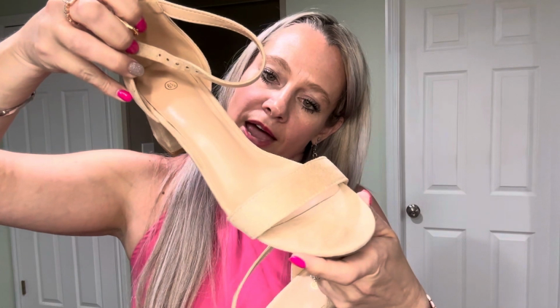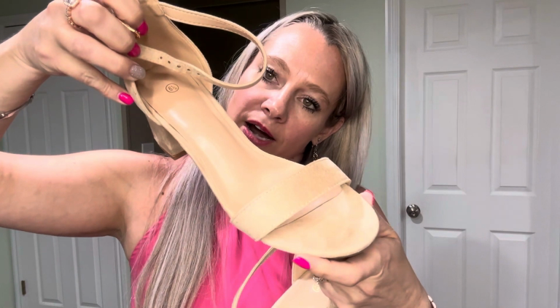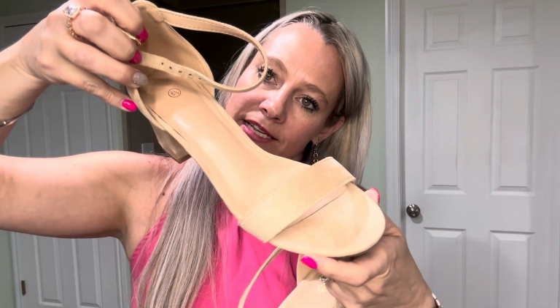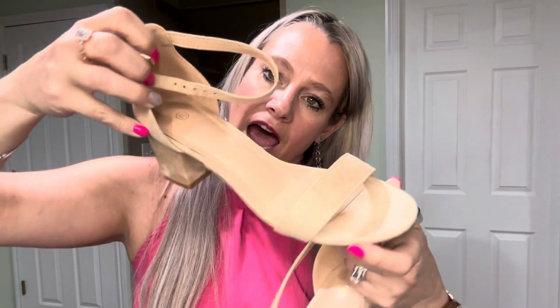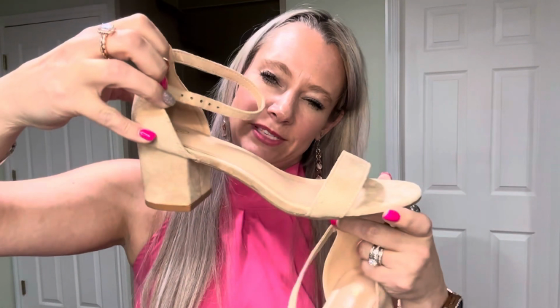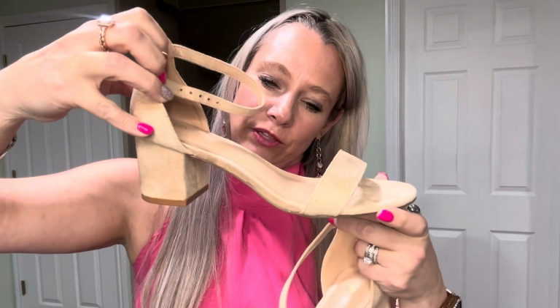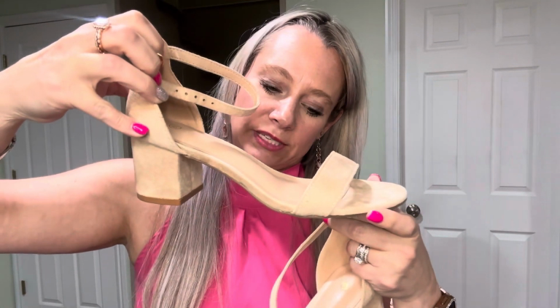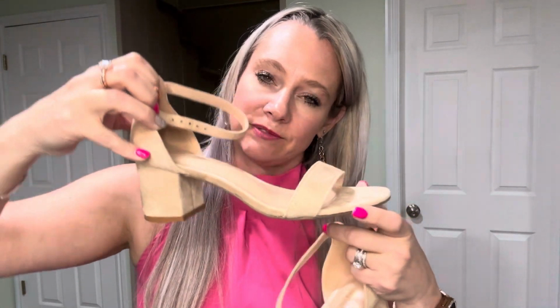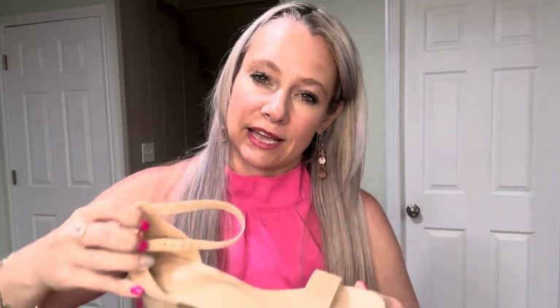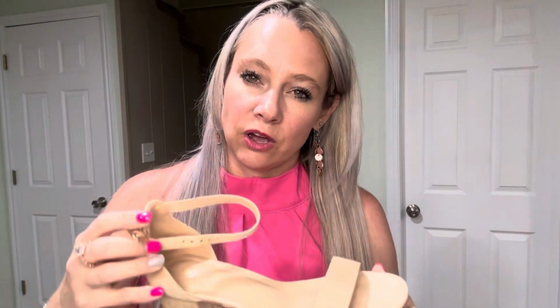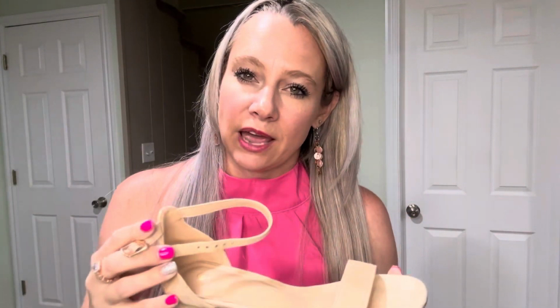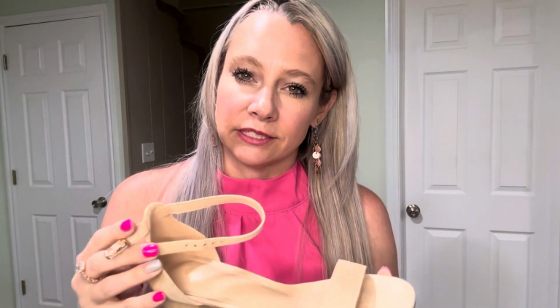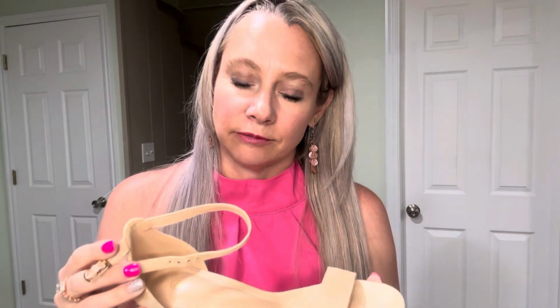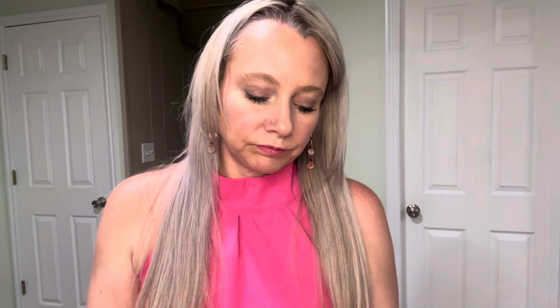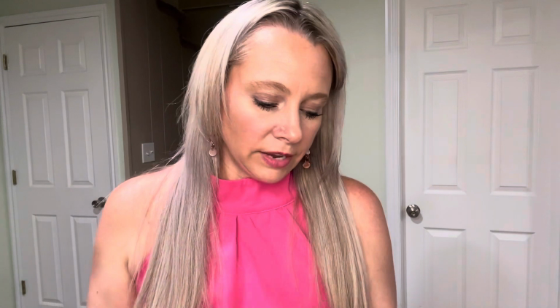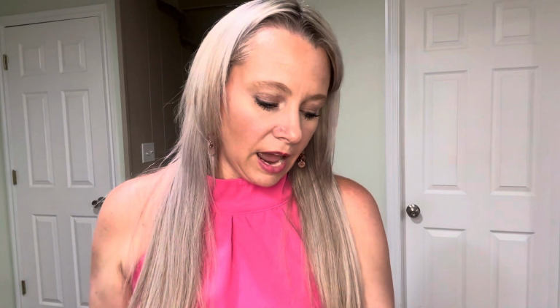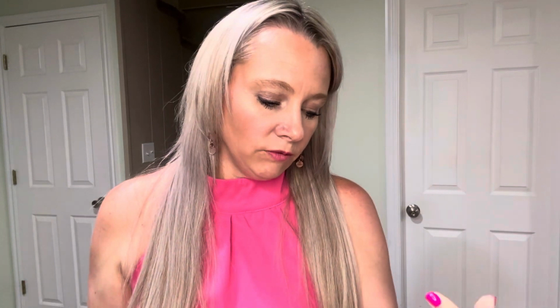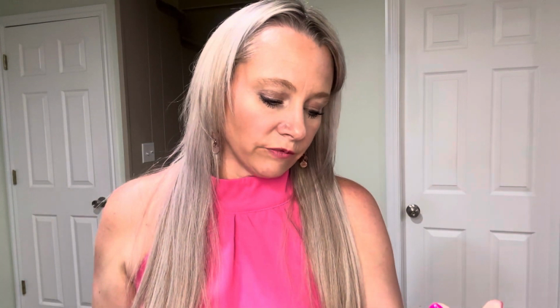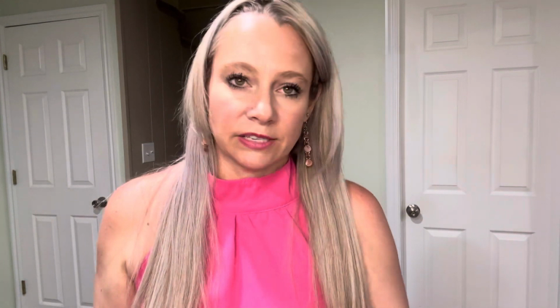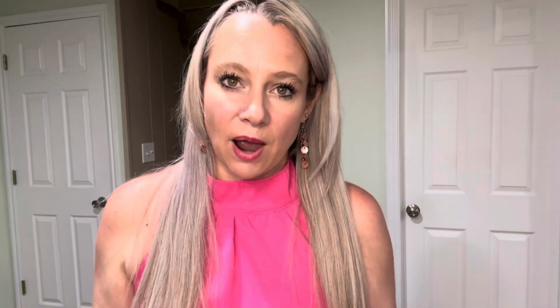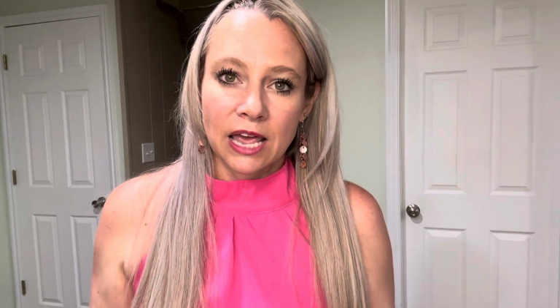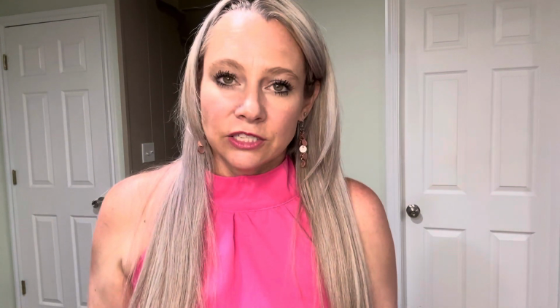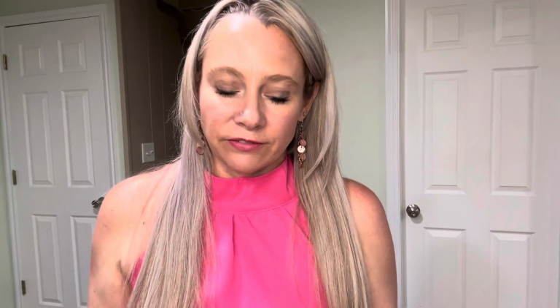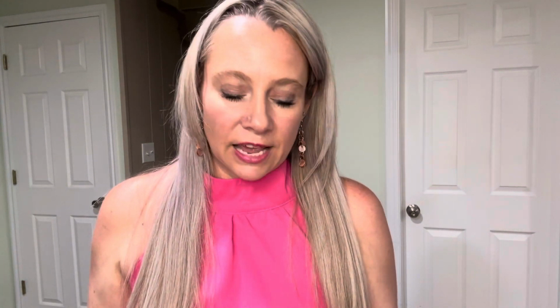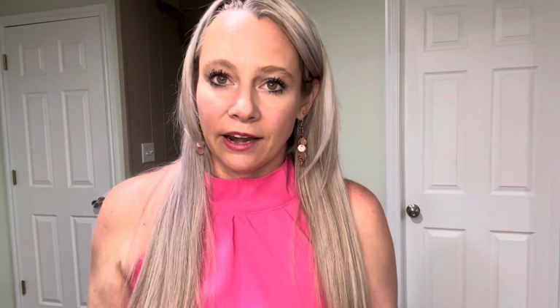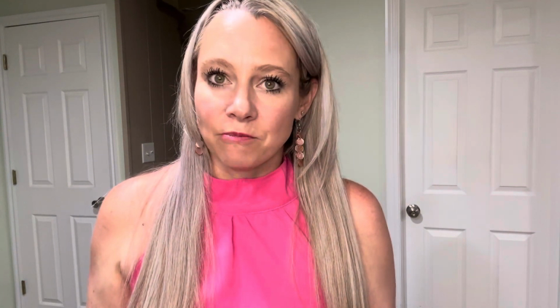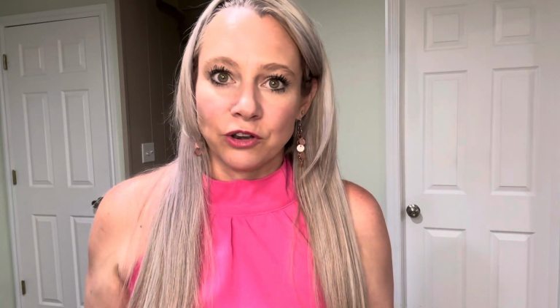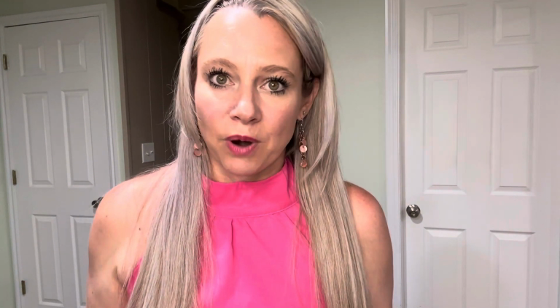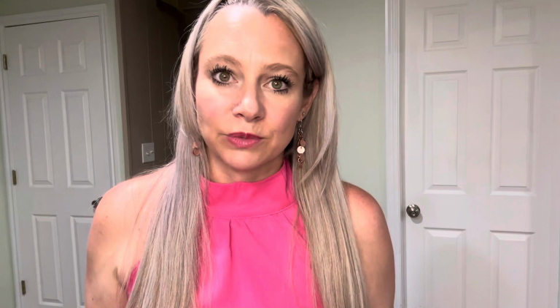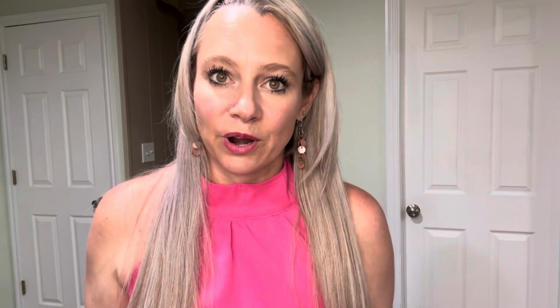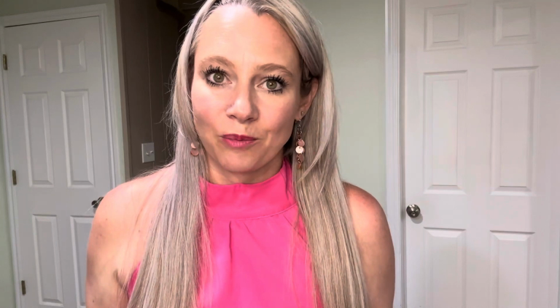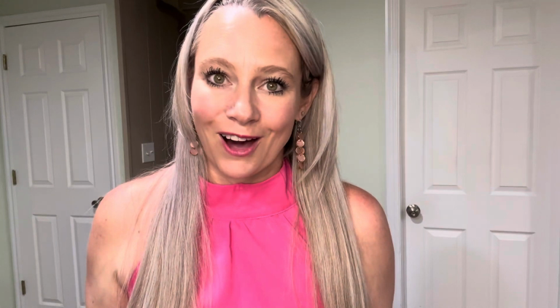I wear a six and a half. I would say that they're true to size as far as sizing goes. I have worn them for the last few hours to the office and had no problems wearing them at all.